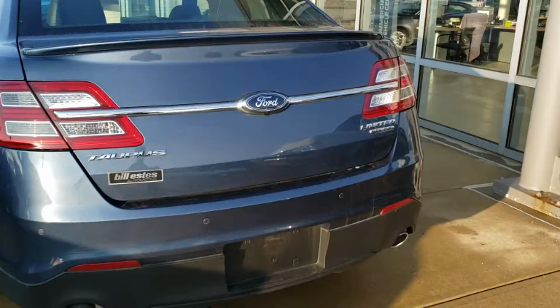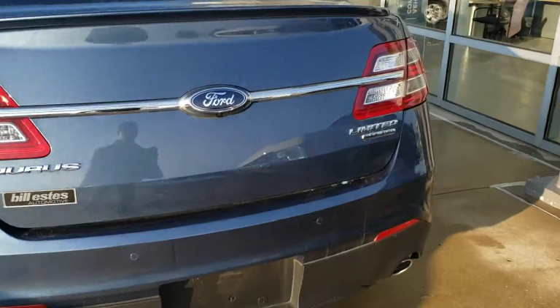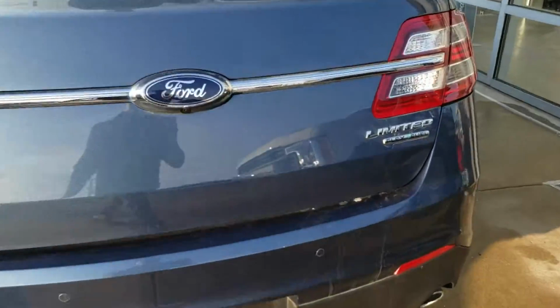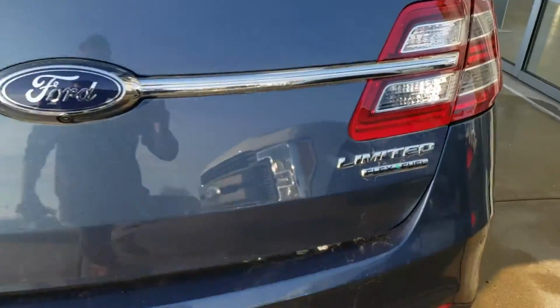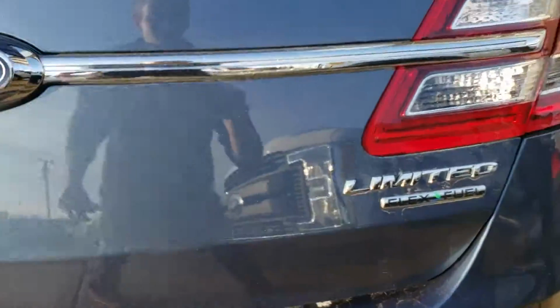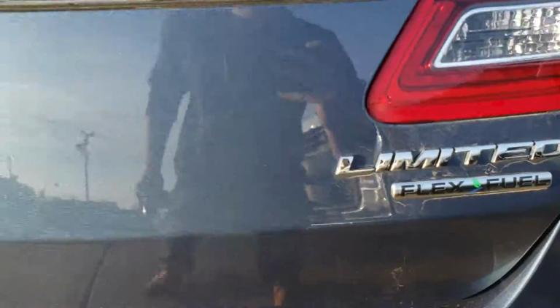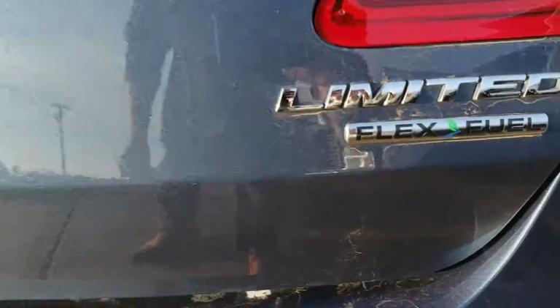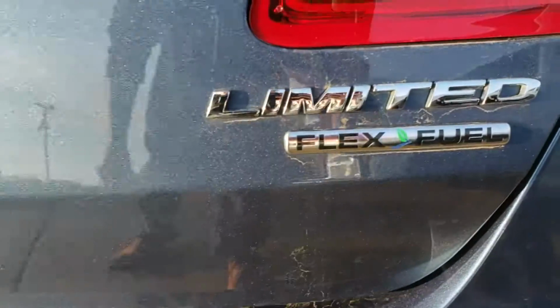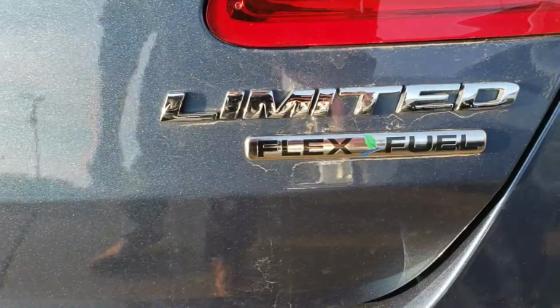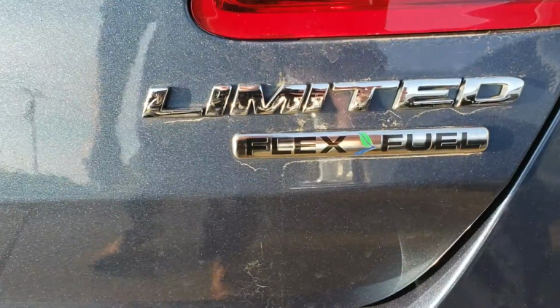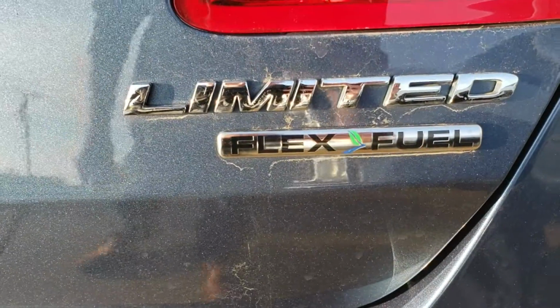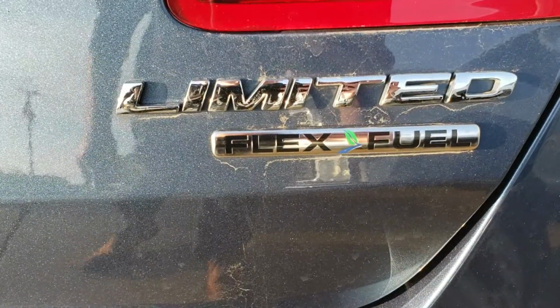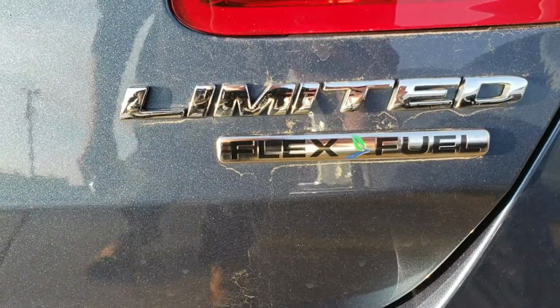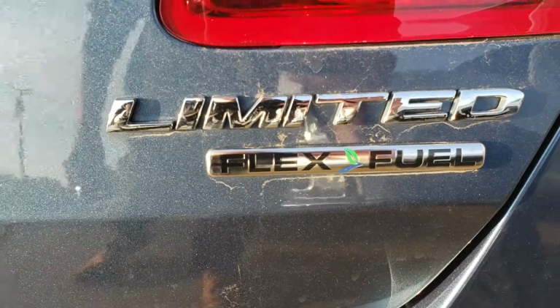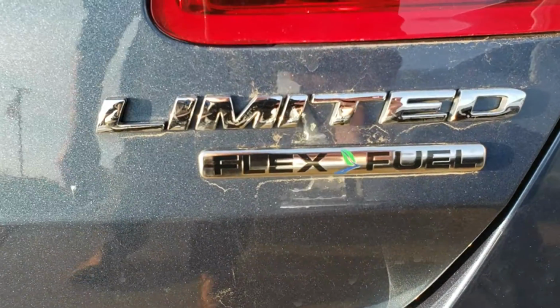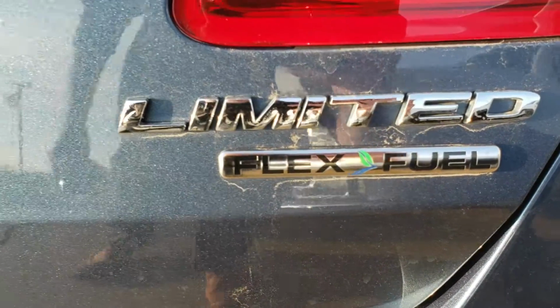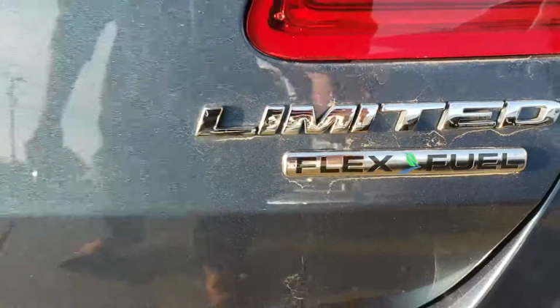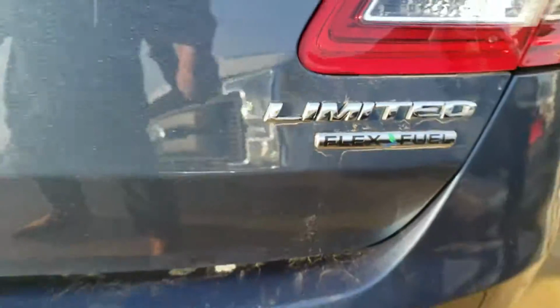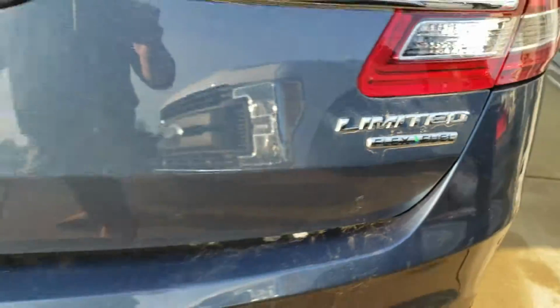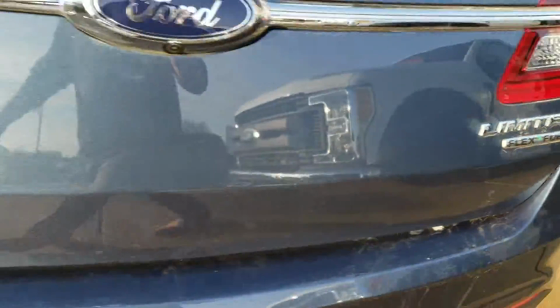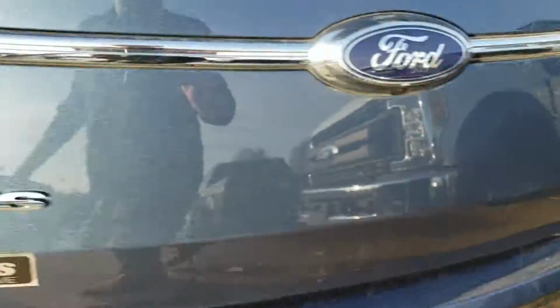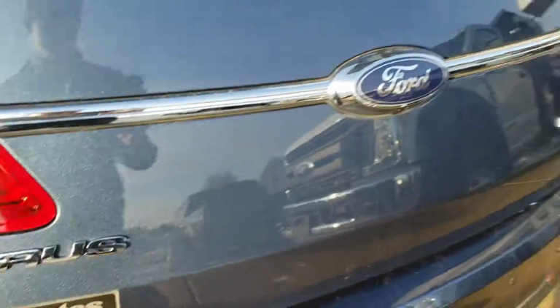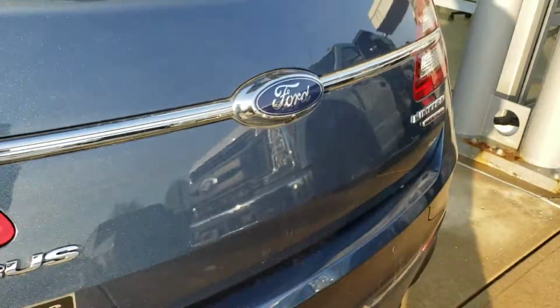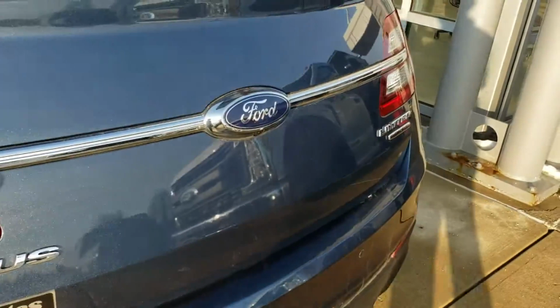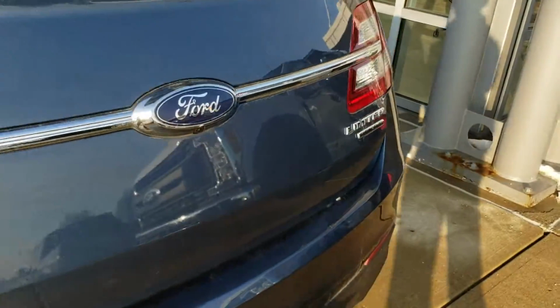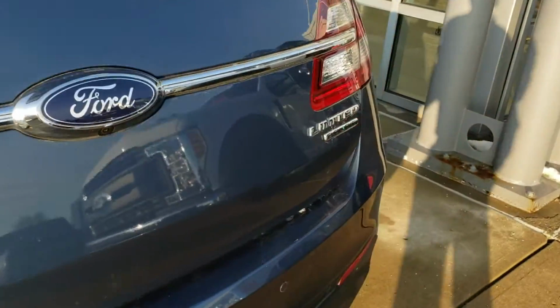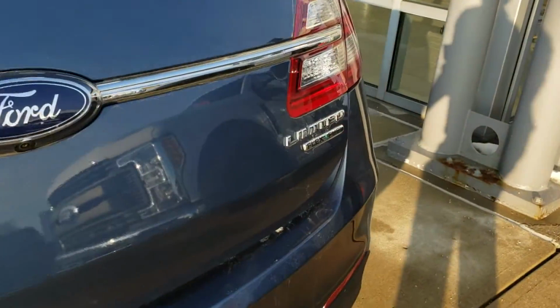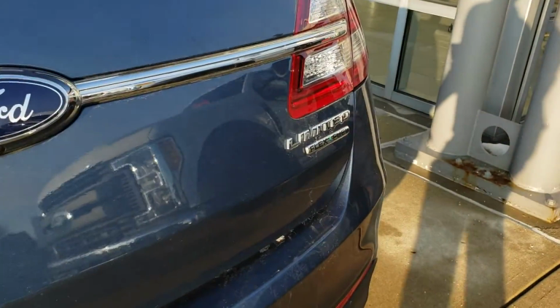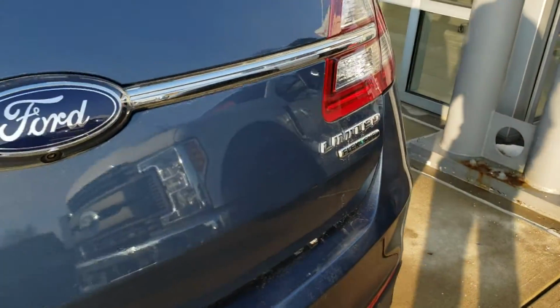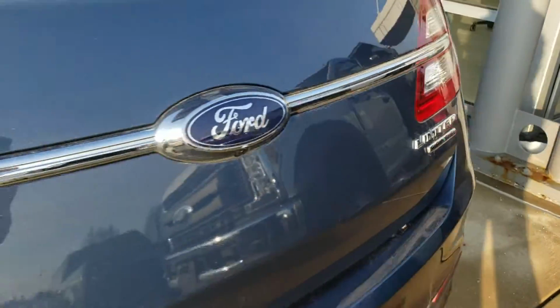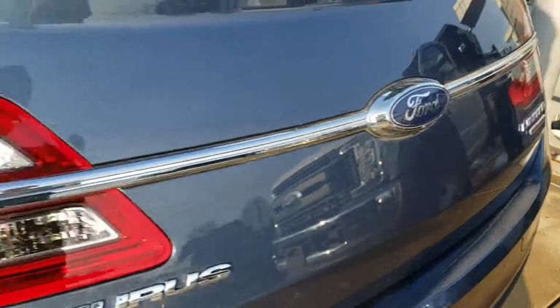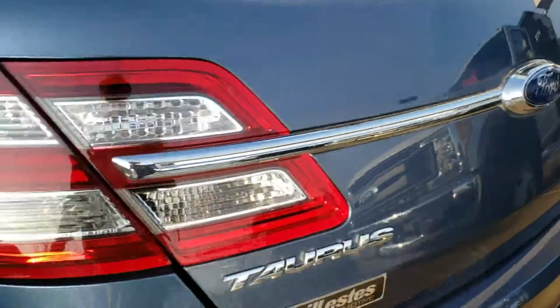As you can see back here, we do have the Limited badging as well as flex fuel badging, which means that you are able to use flex fuel — the E85 — in this vehicle.